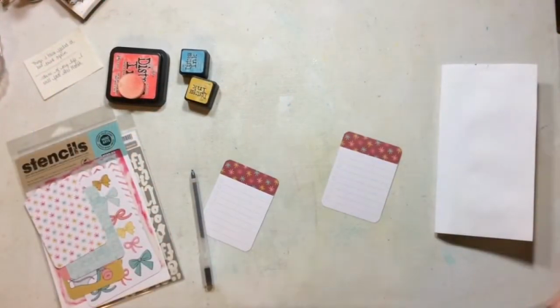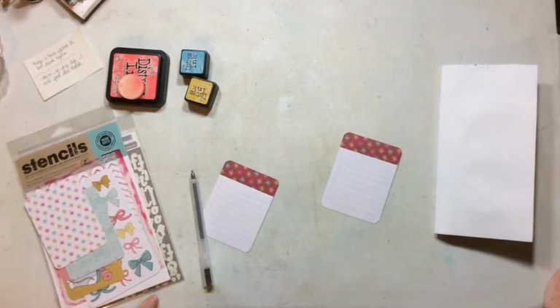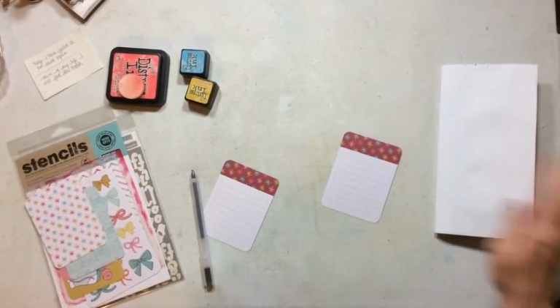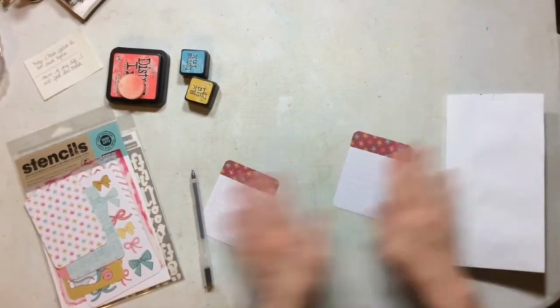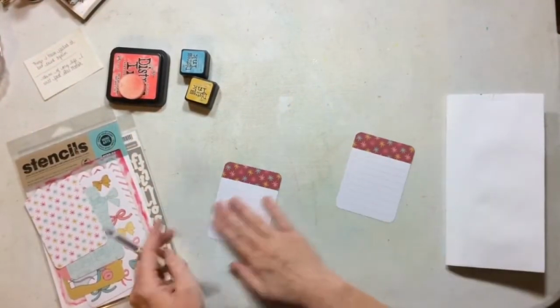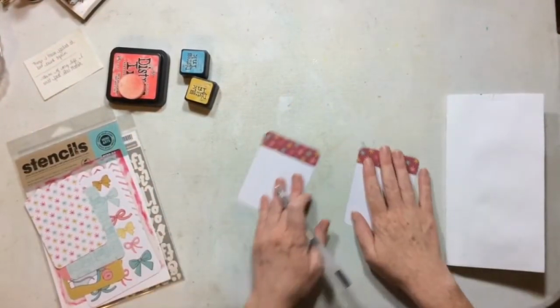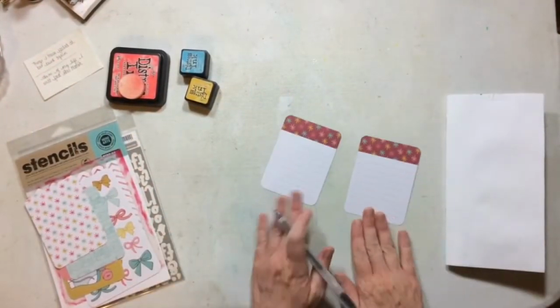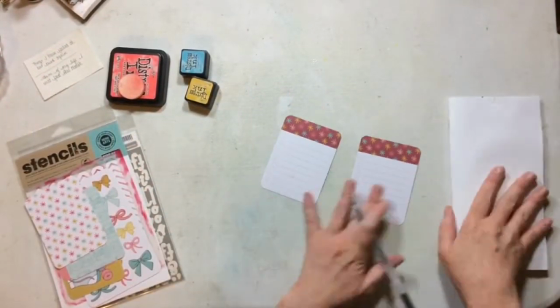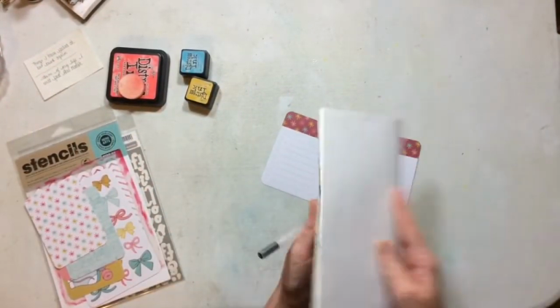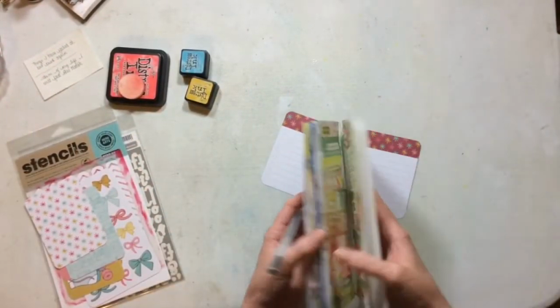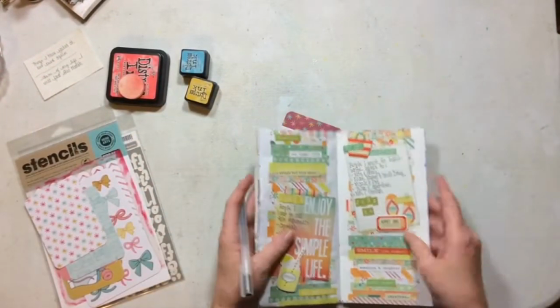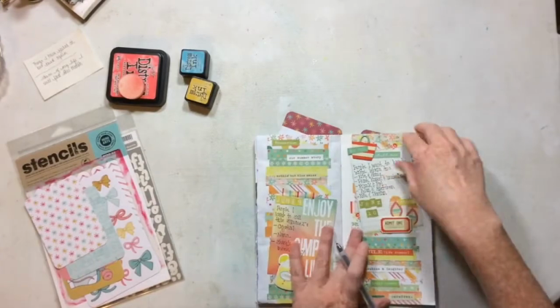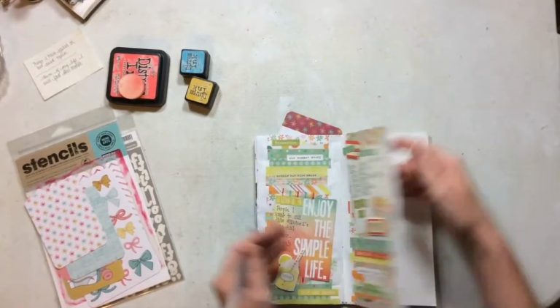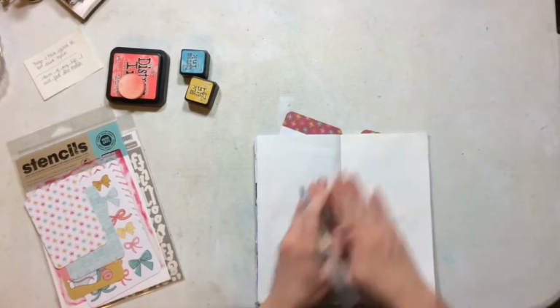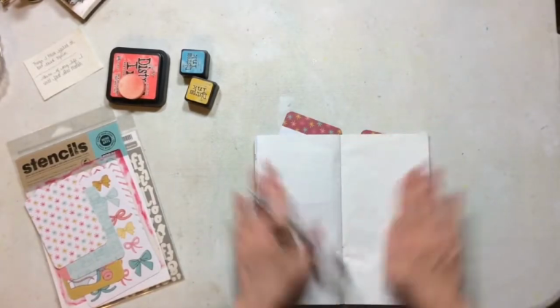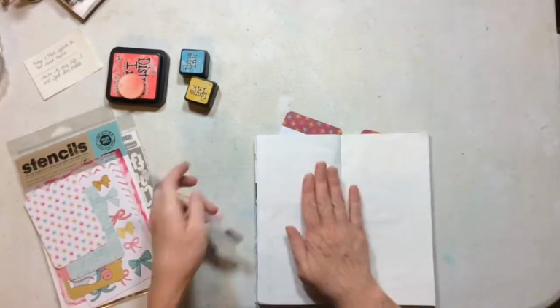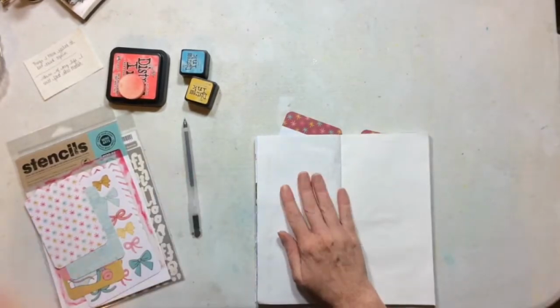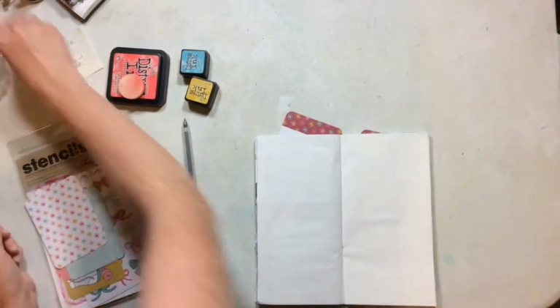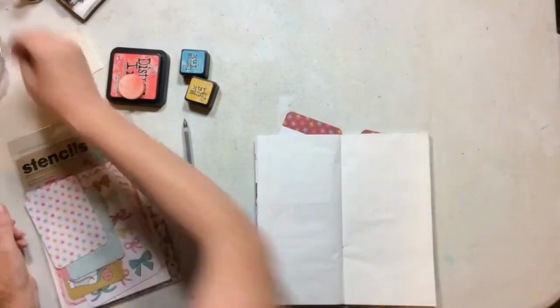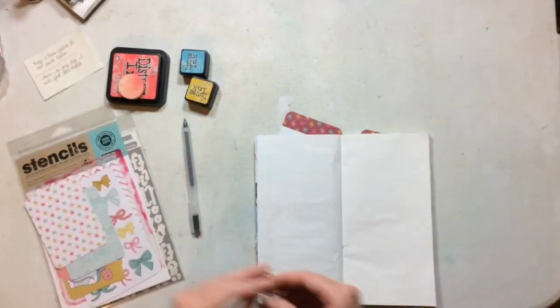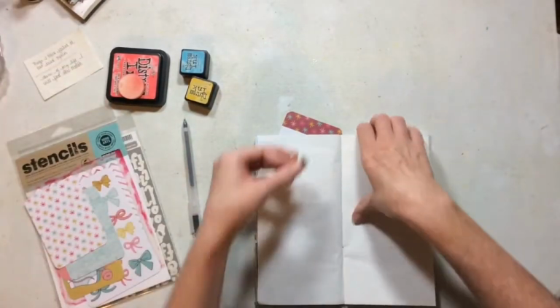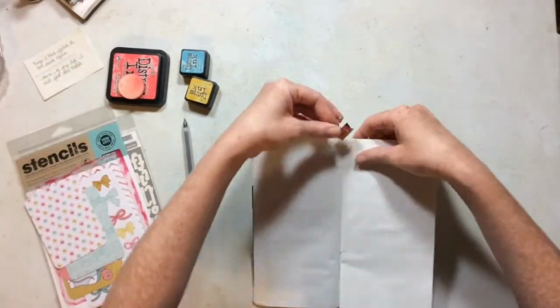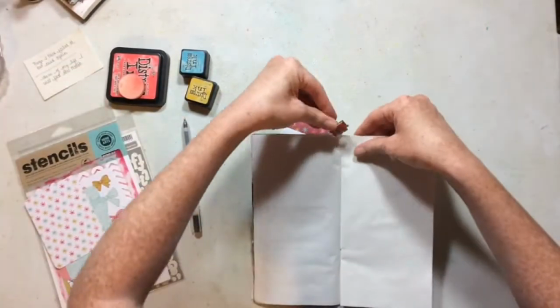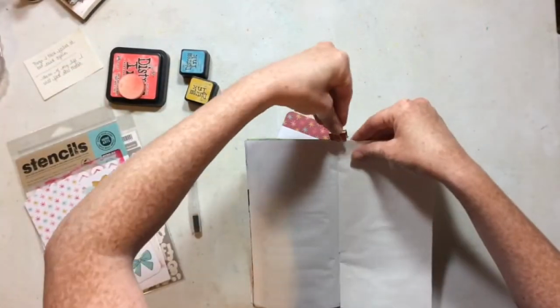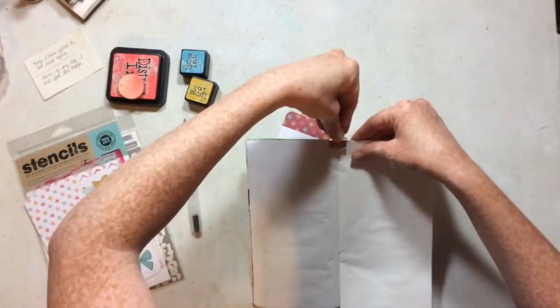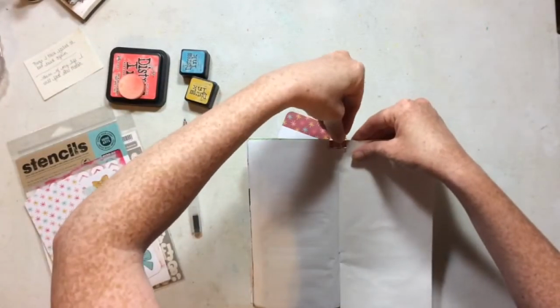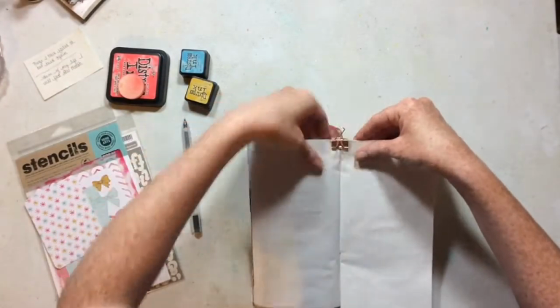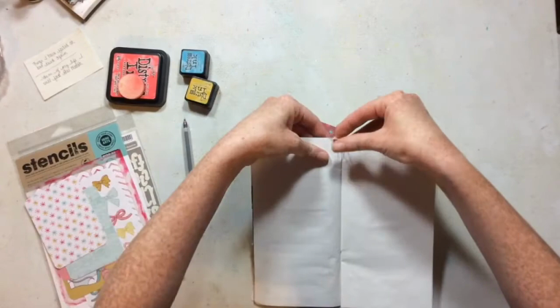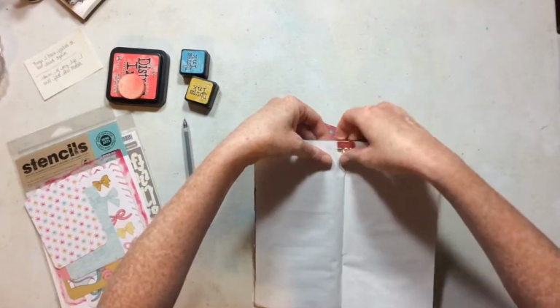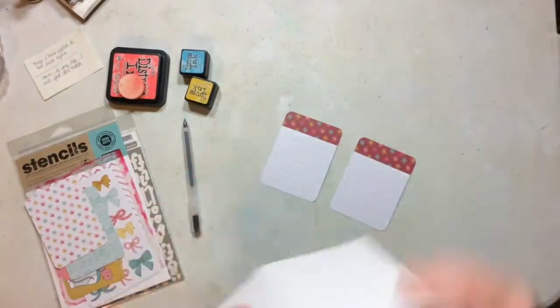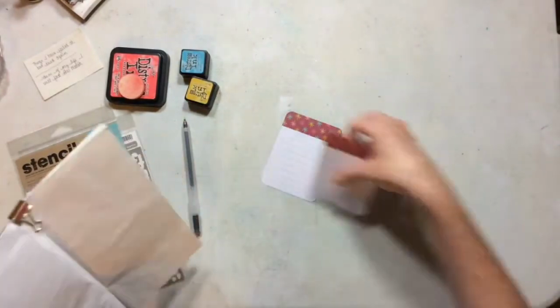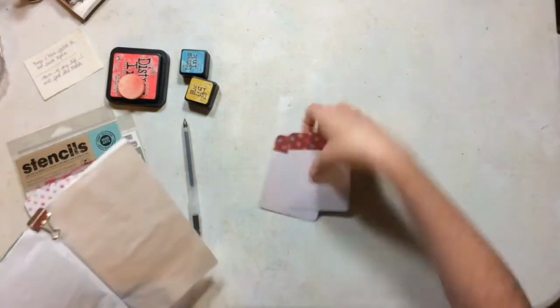Hello everyone! I have a fun little process video for you today. This is for my design team for Scrapping Wonders, which is the Traveler's Notebook inserts.